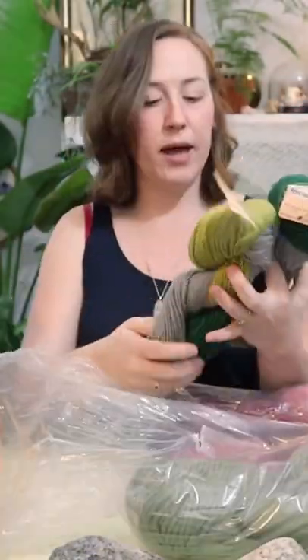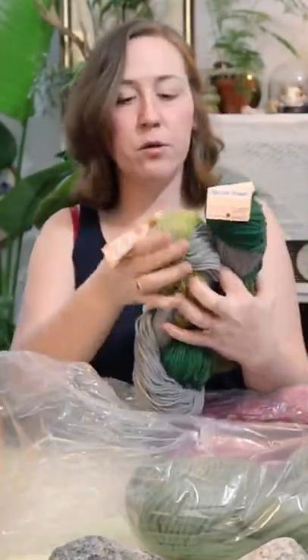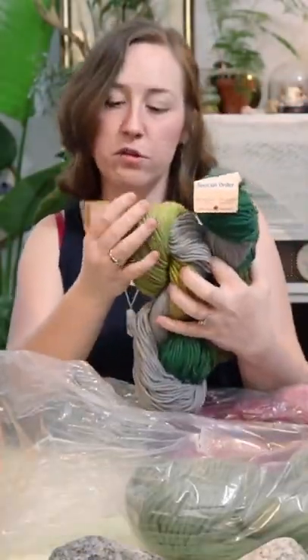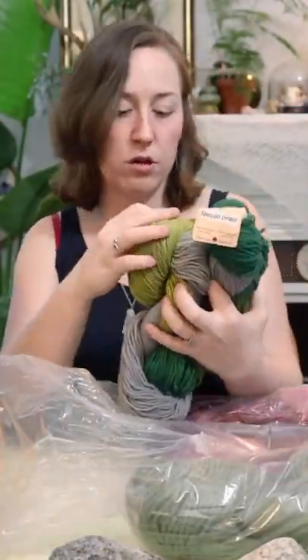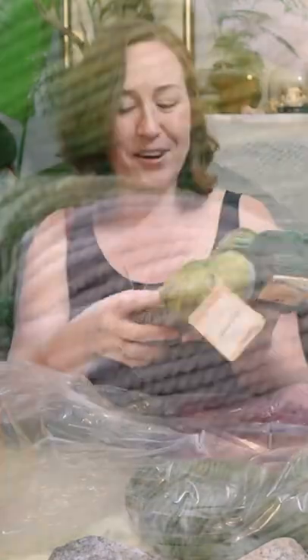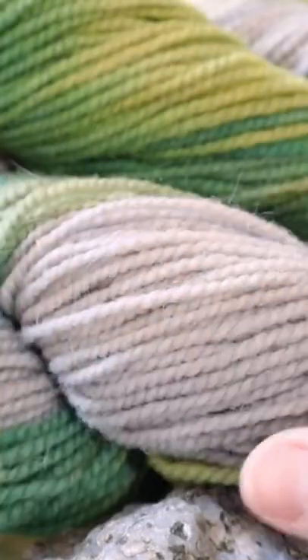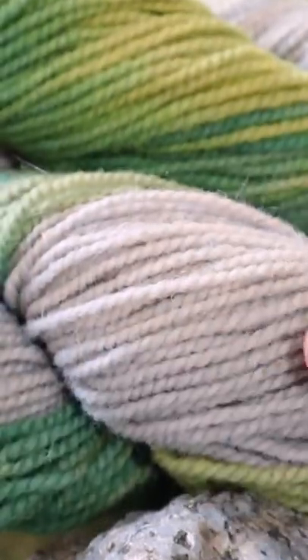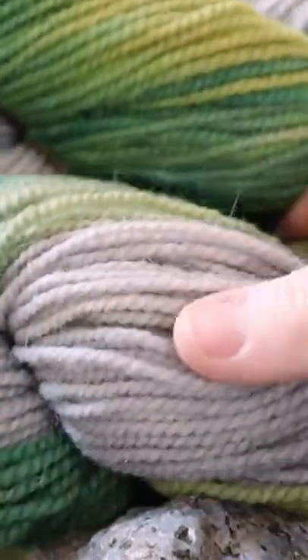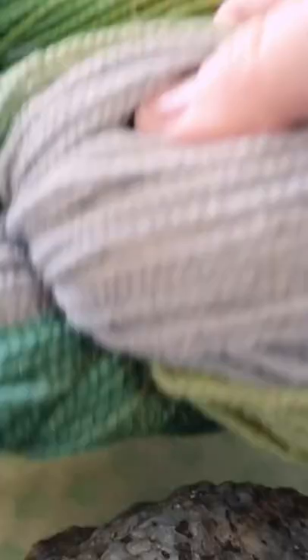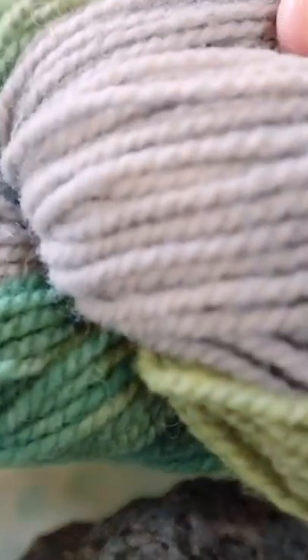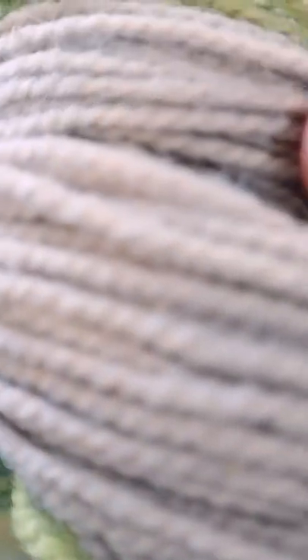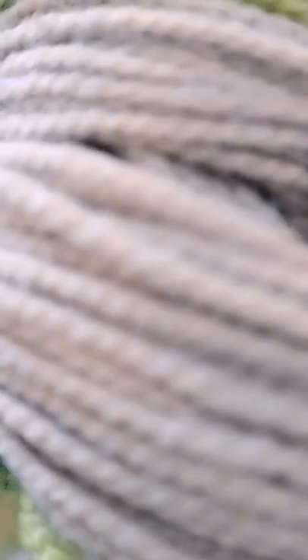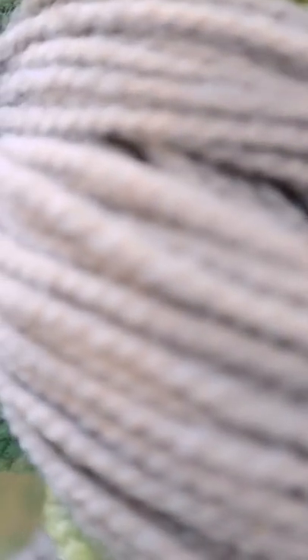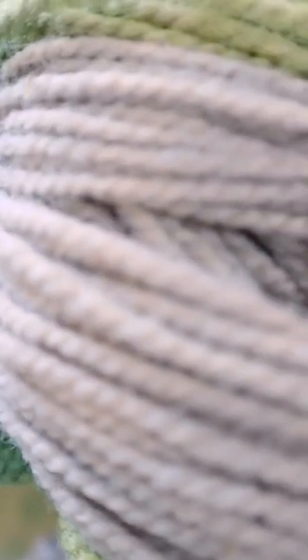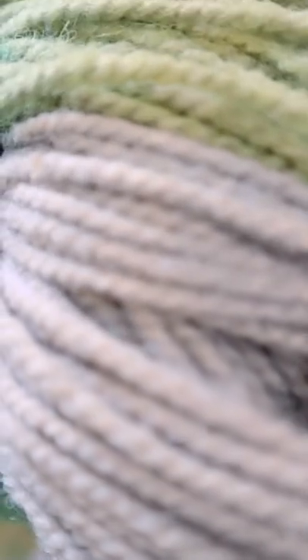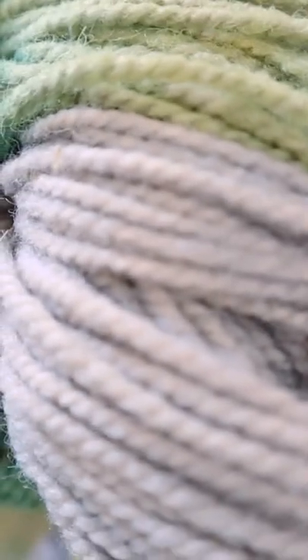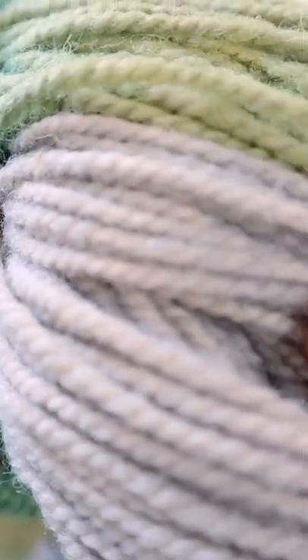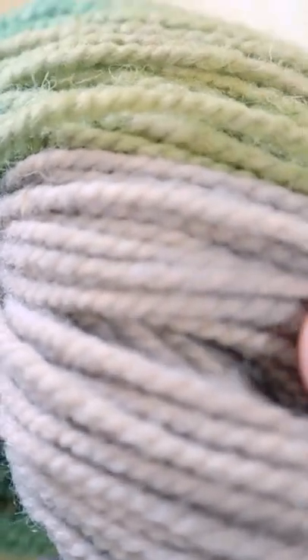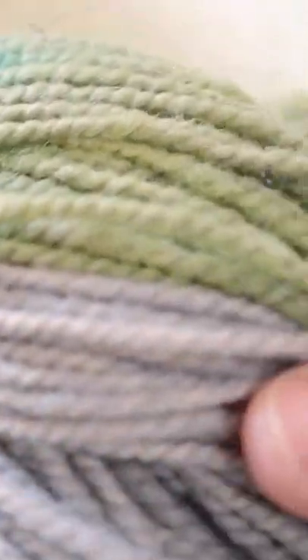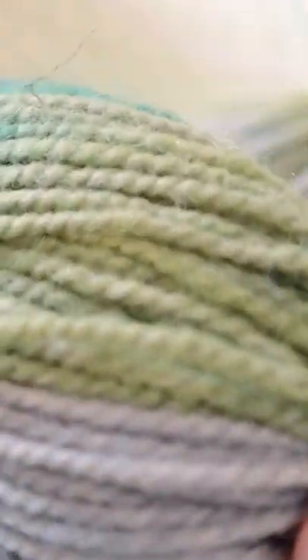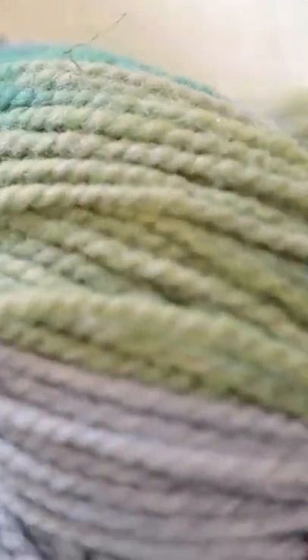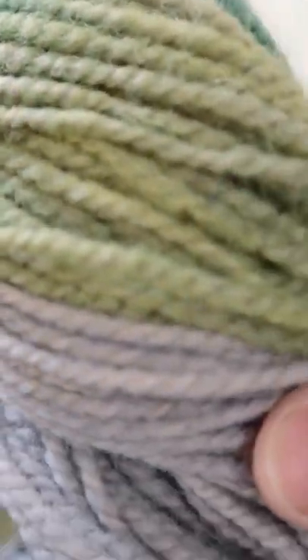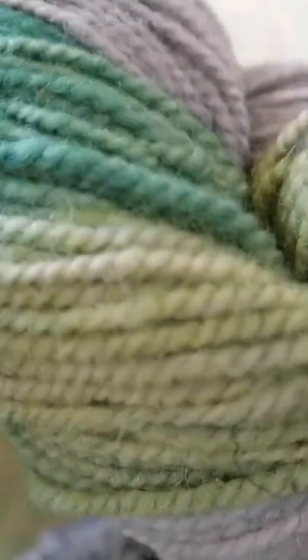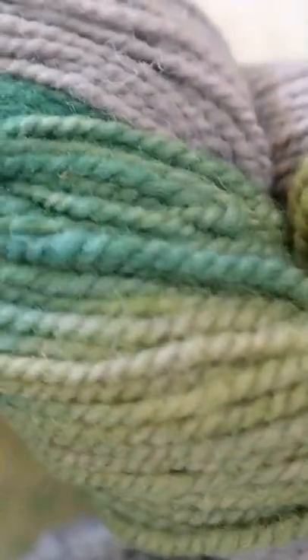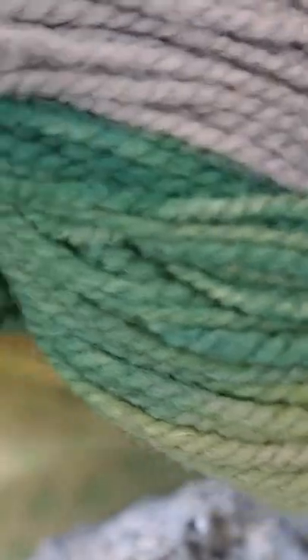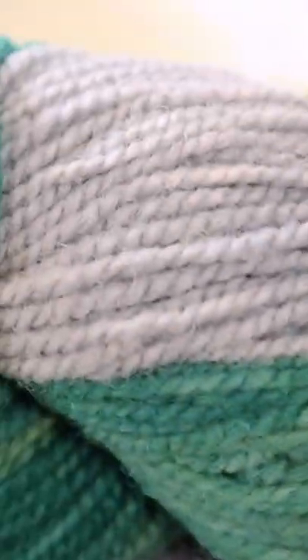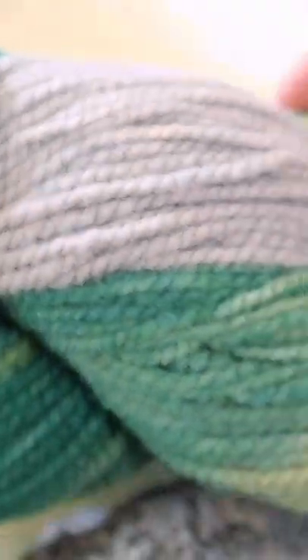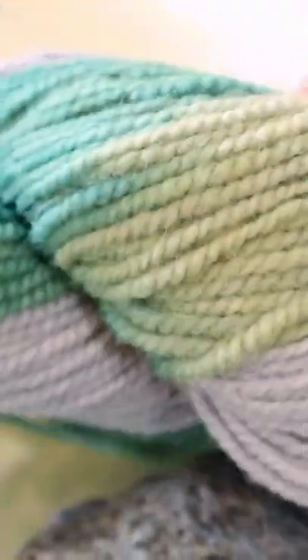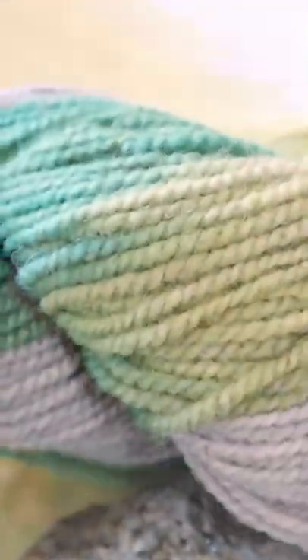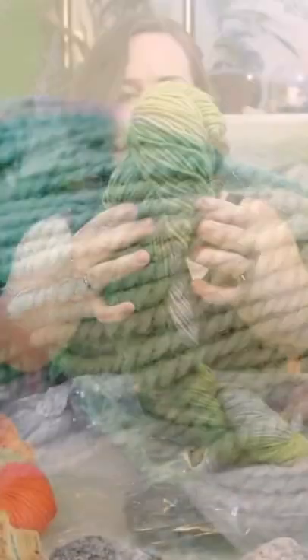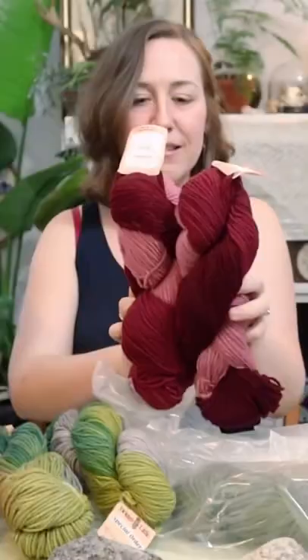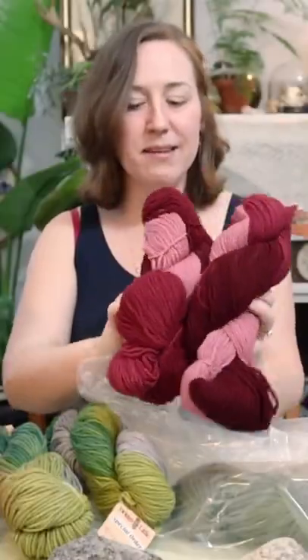This one's called Springtime. It's like this soft purpley gray and it's mixed in with this kelly green and sort of an olive green. The kelly green is dark, it's almost a hunter green. This is amazing.